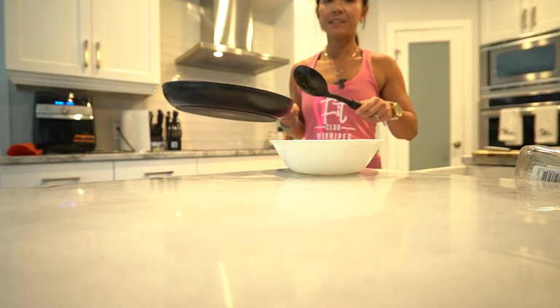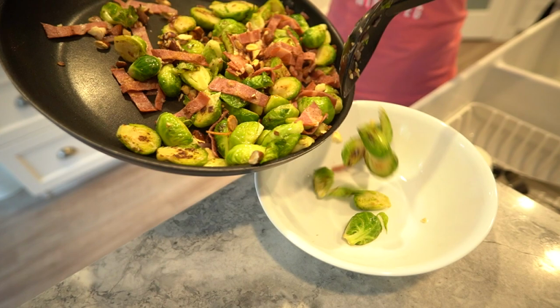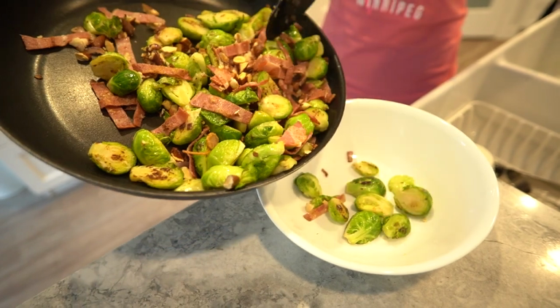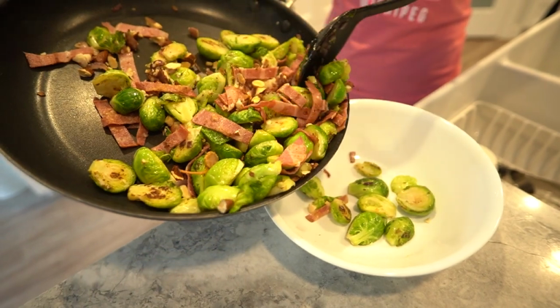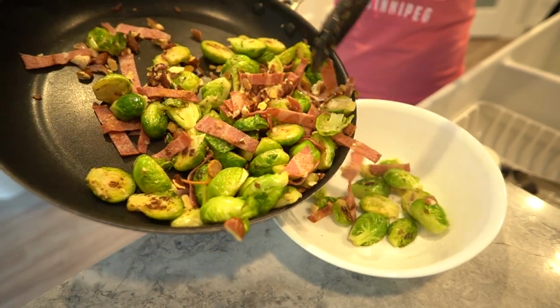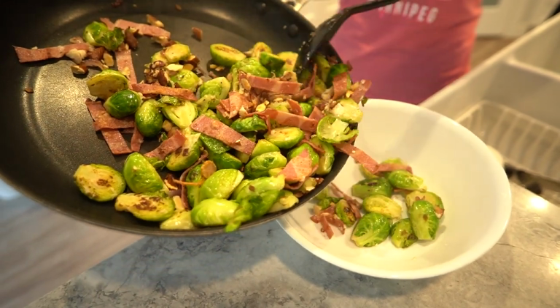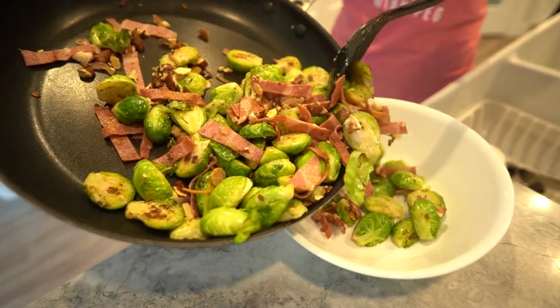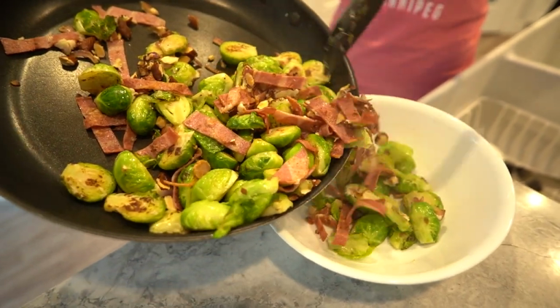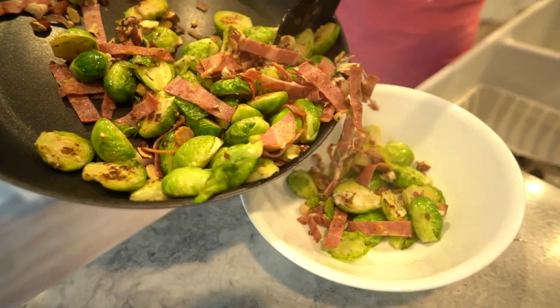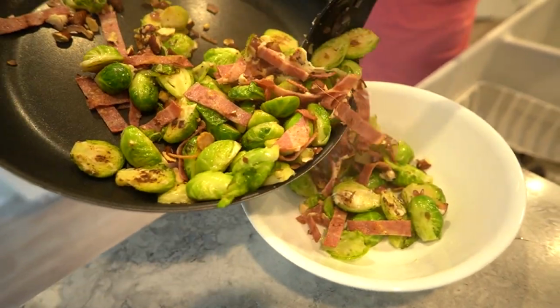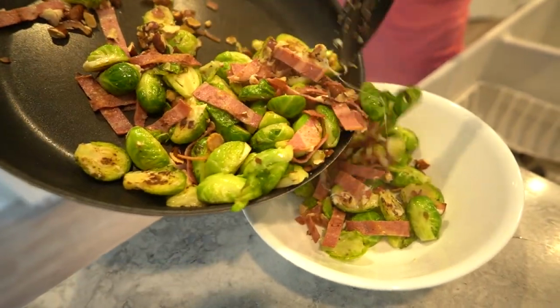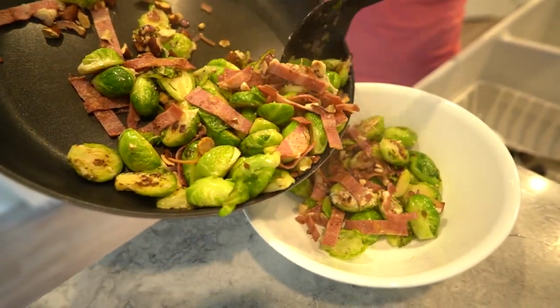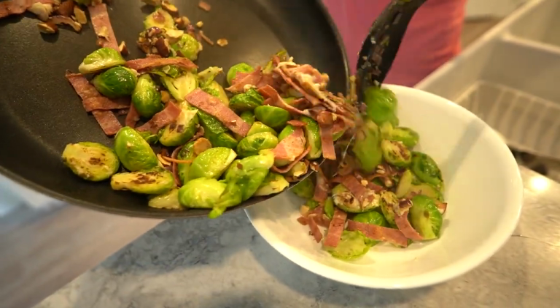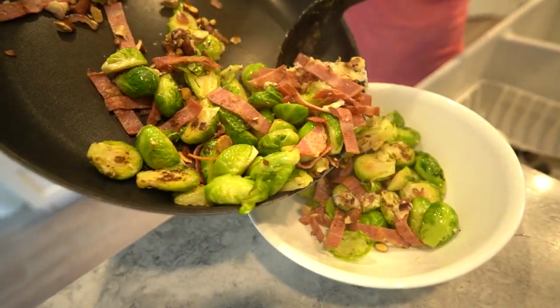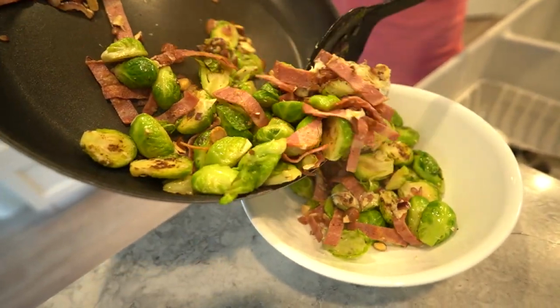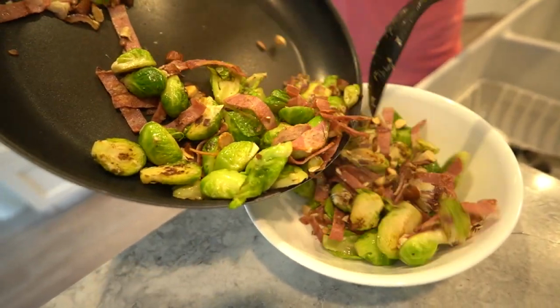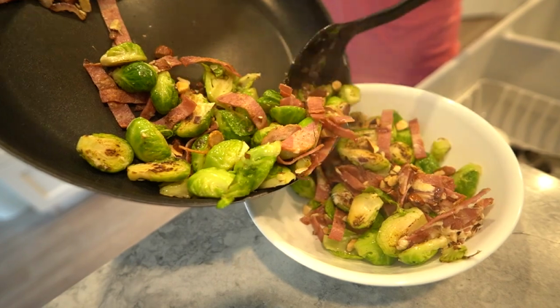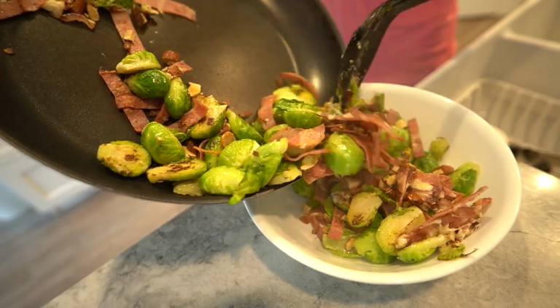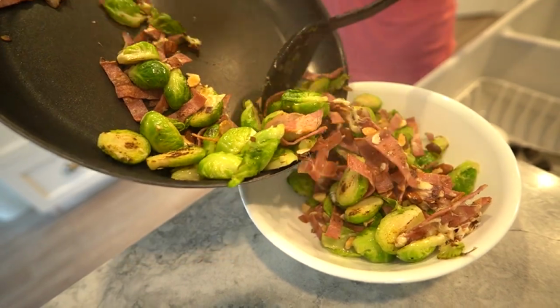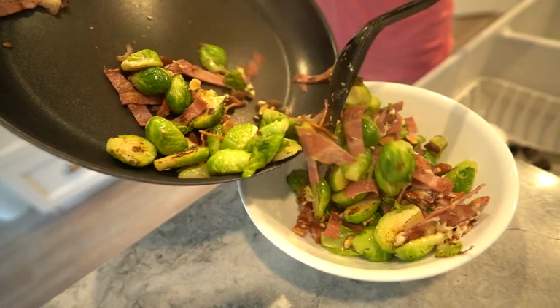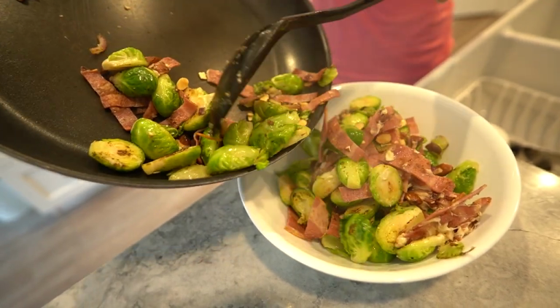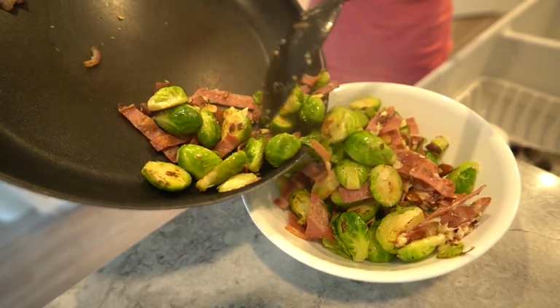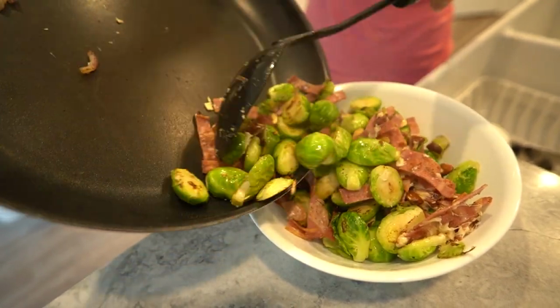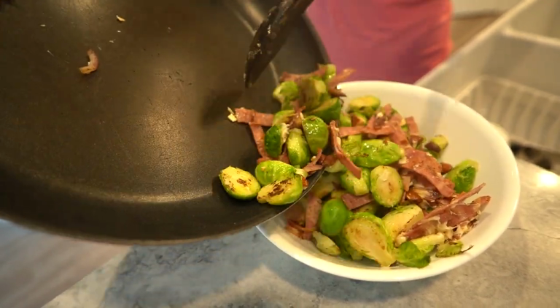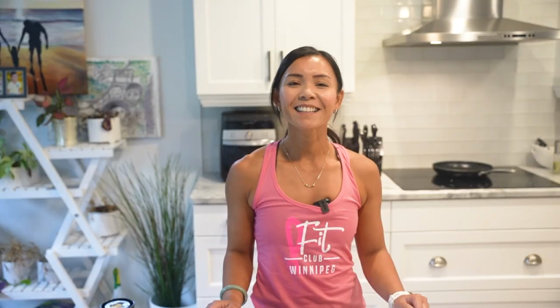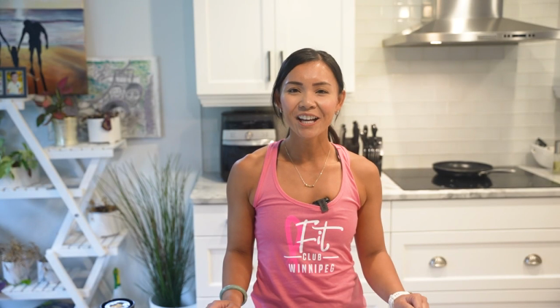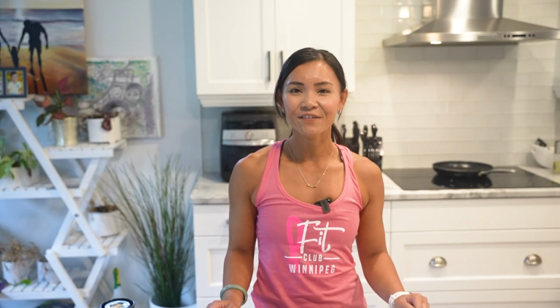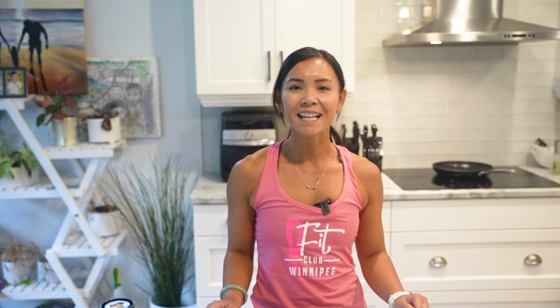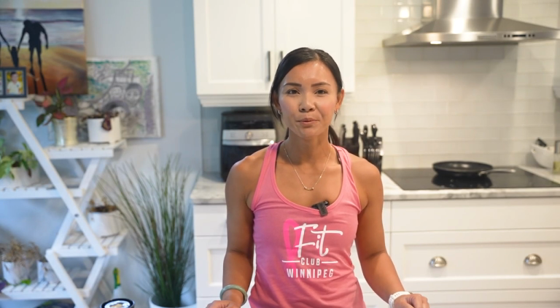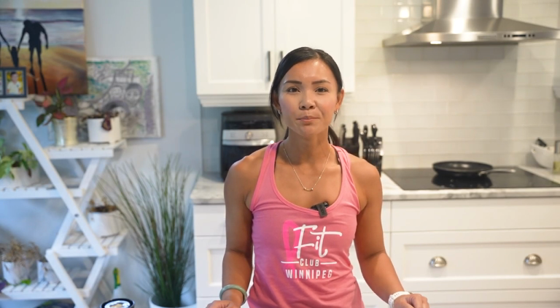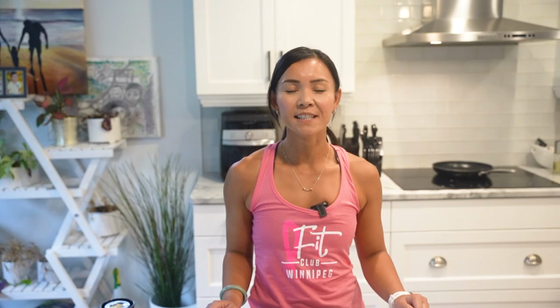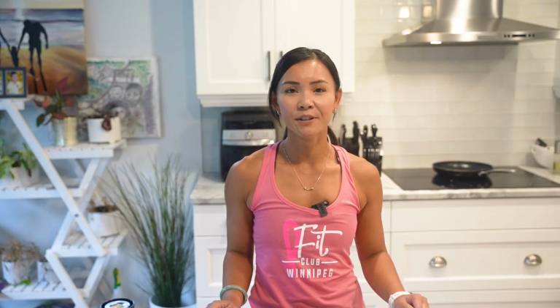If you want to kick things up a notch, don't forget the optional balsamic glaze for a touch of sweetness and depth of flavor. And there you have it, folks — our Brussels sprouts done right, a dish that's as delicious as it is nutritious.